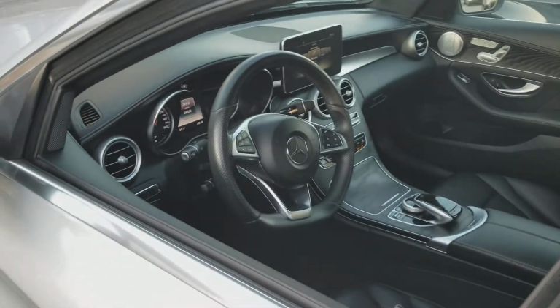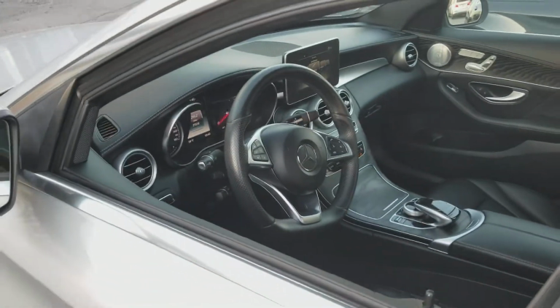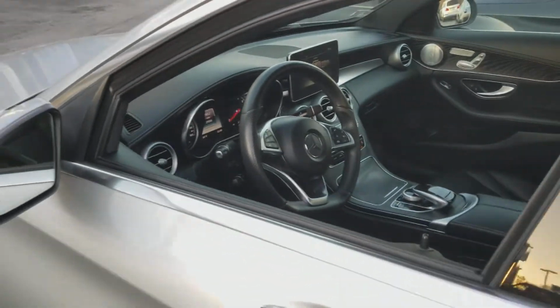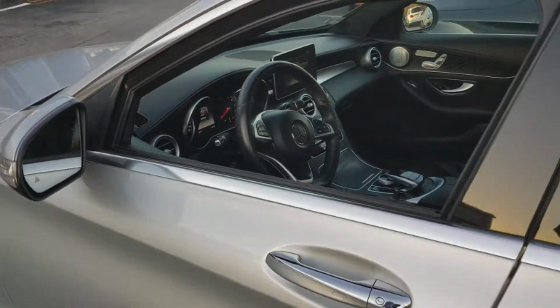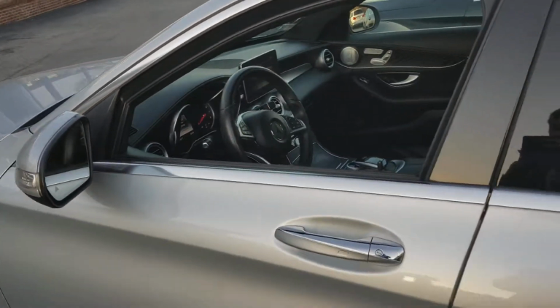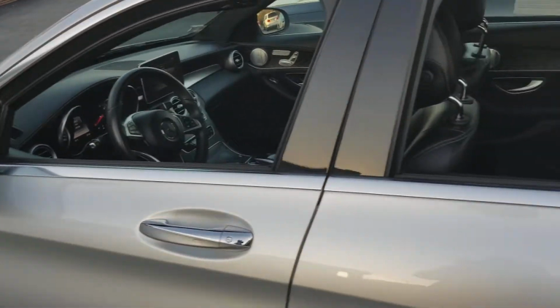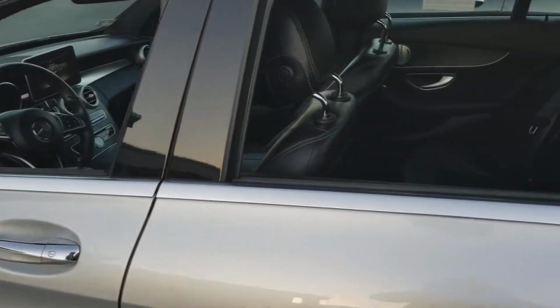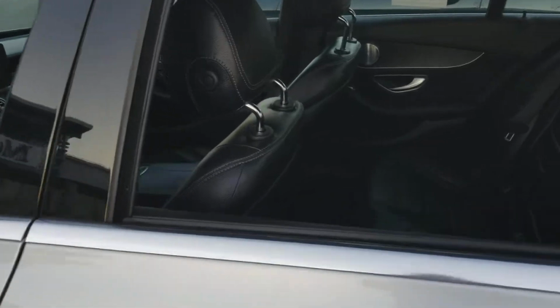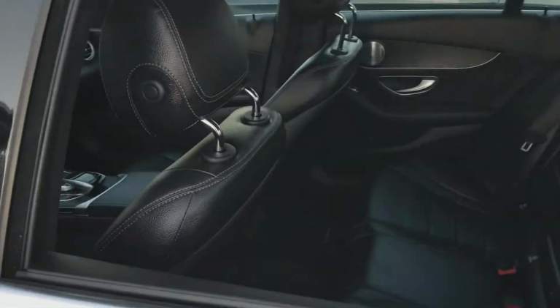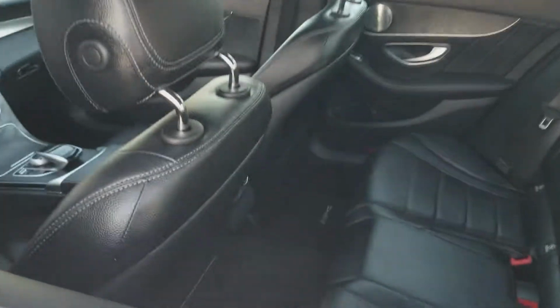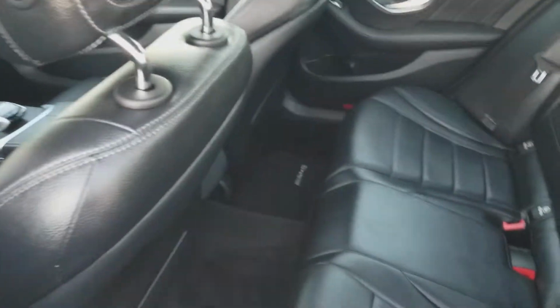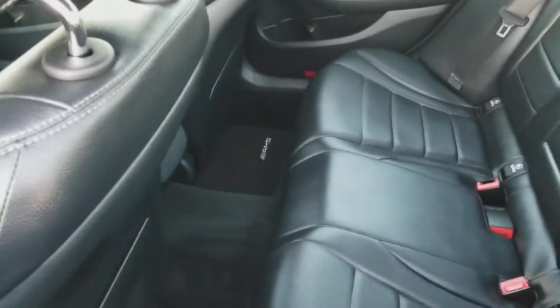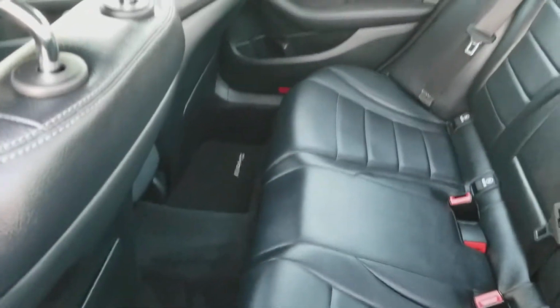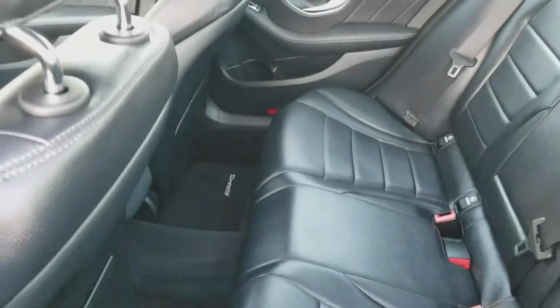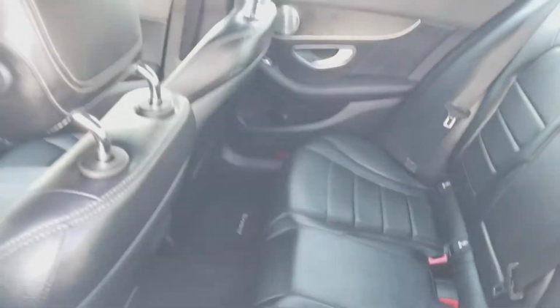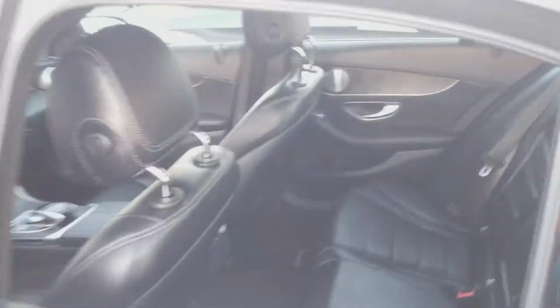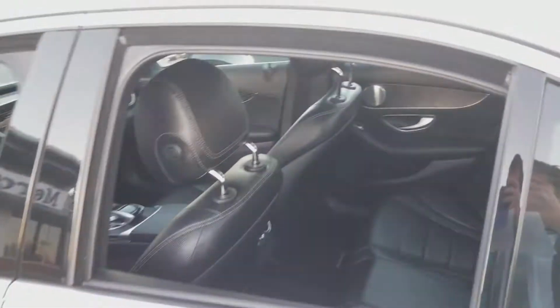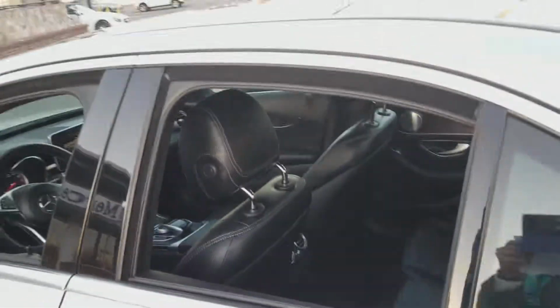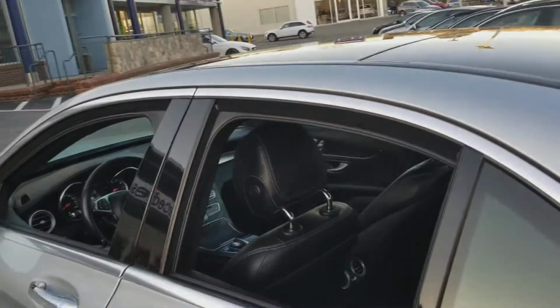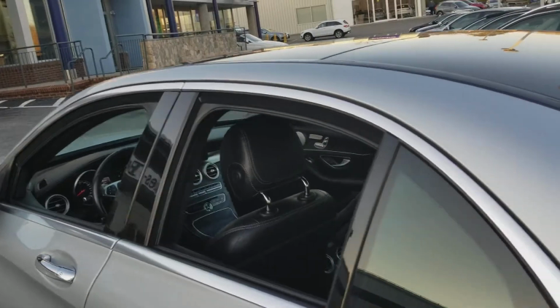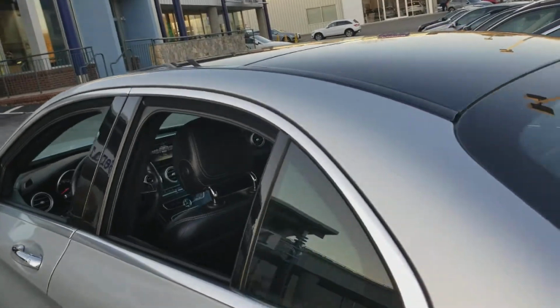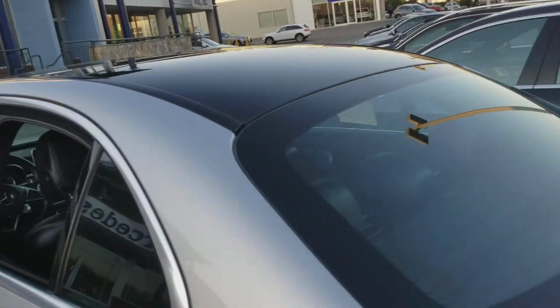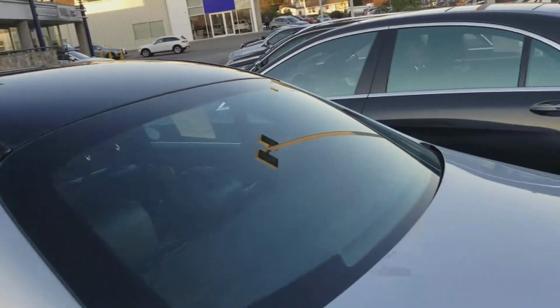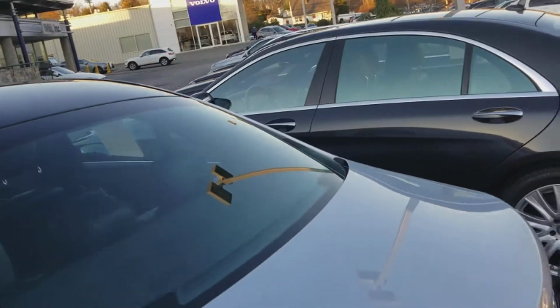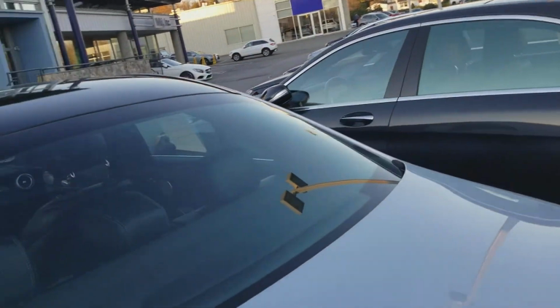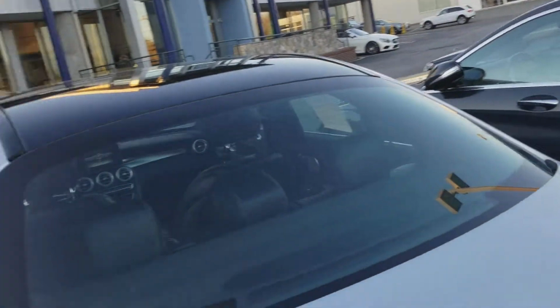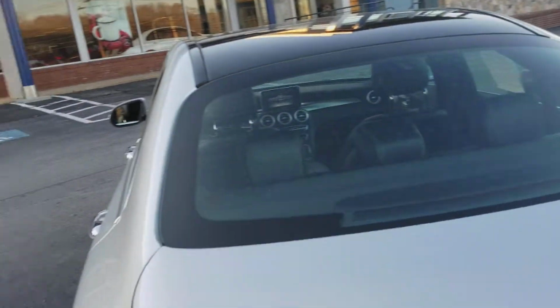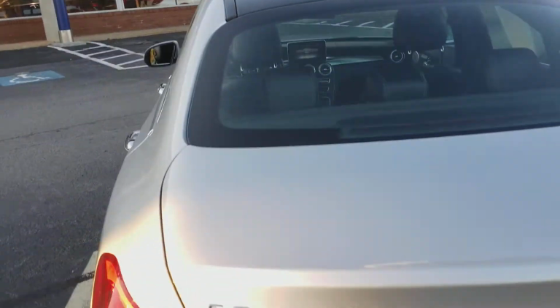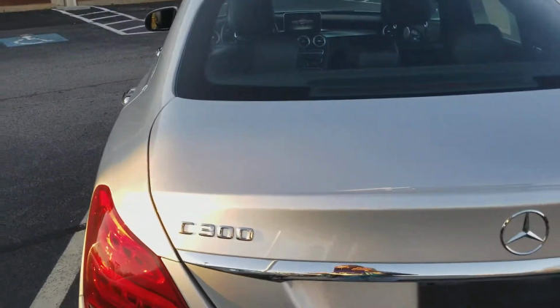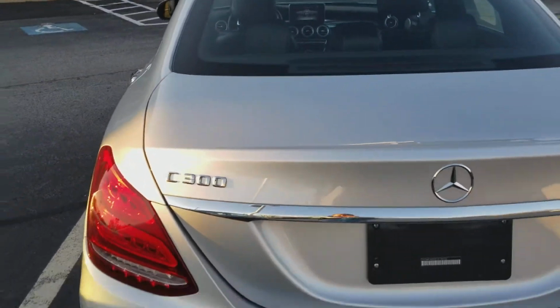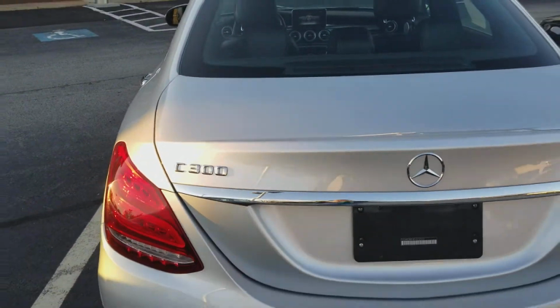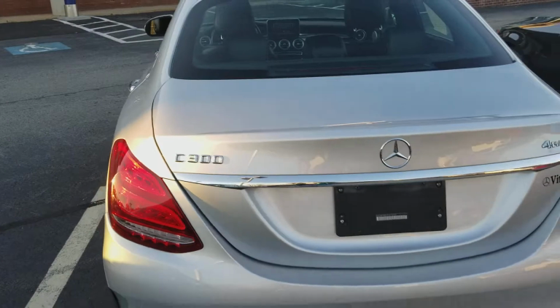It also has the multimedia package. Panoramic sunroof as well — really nice on long drives. All in all, an absolutely beautiful car.